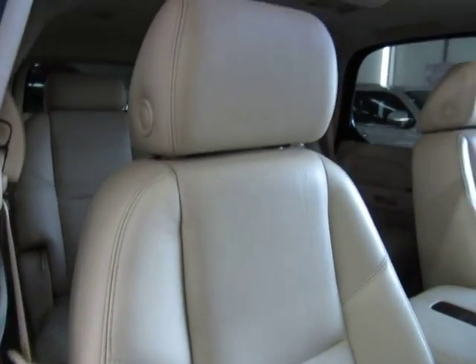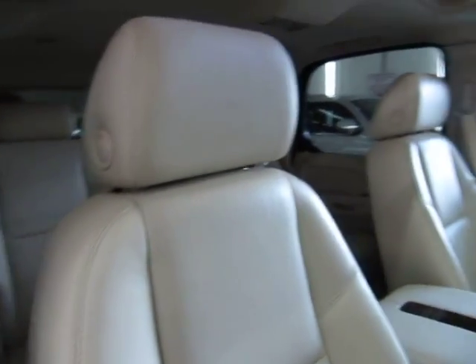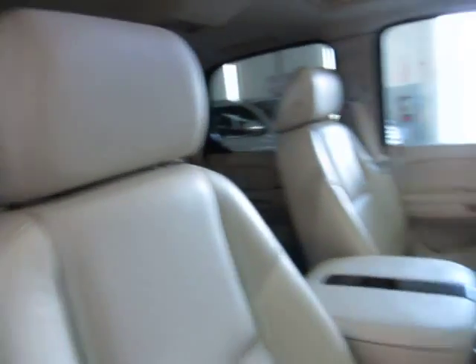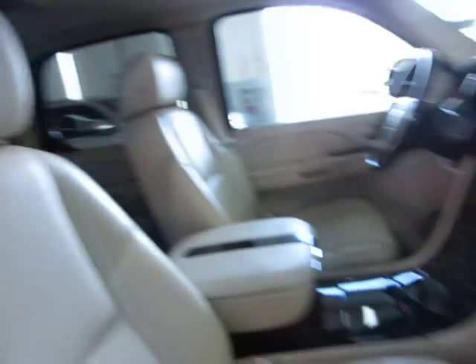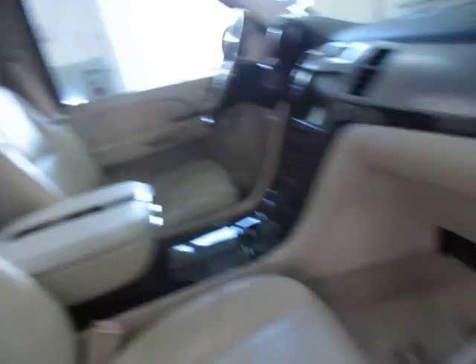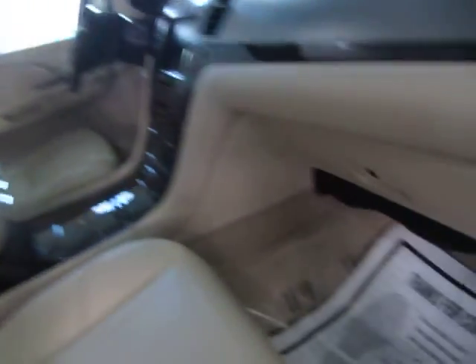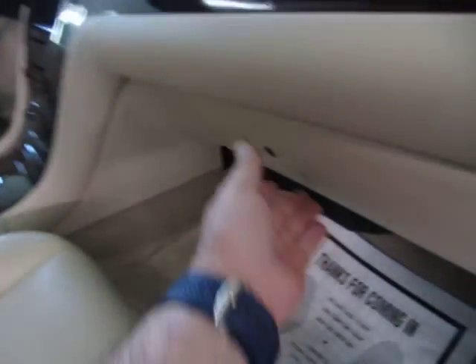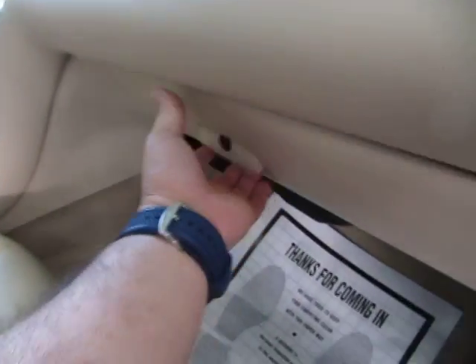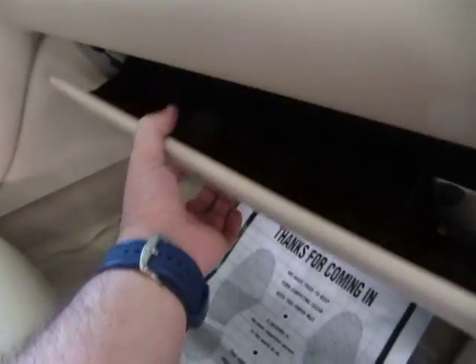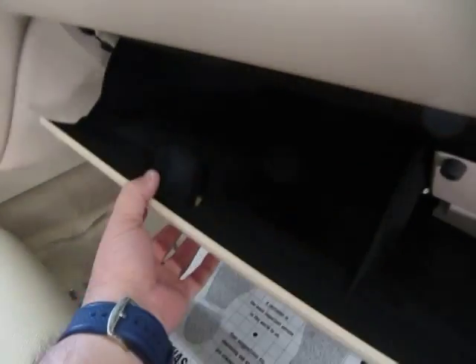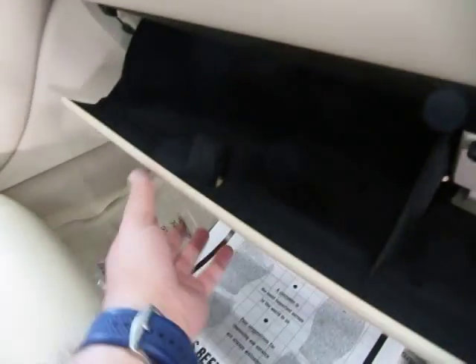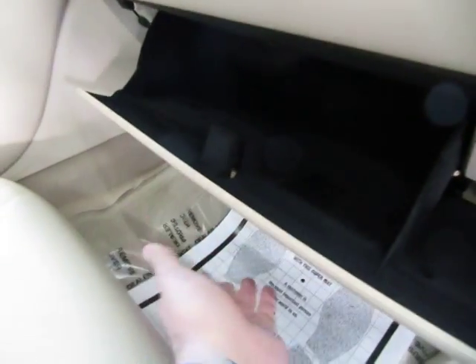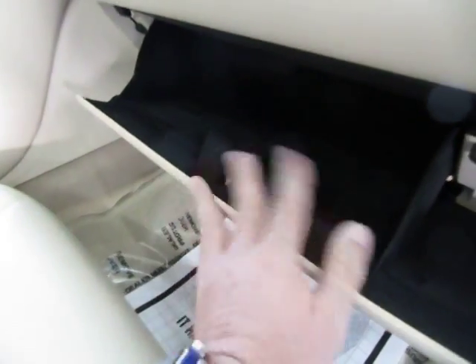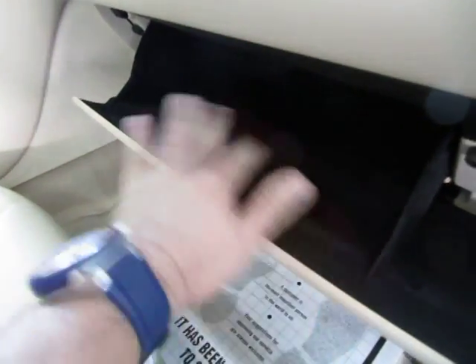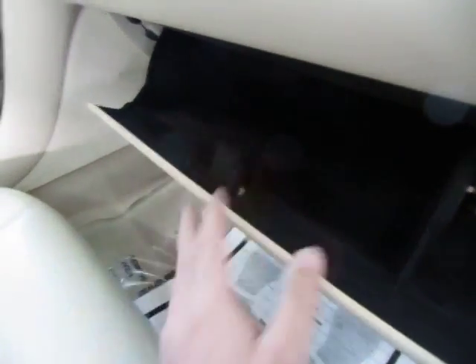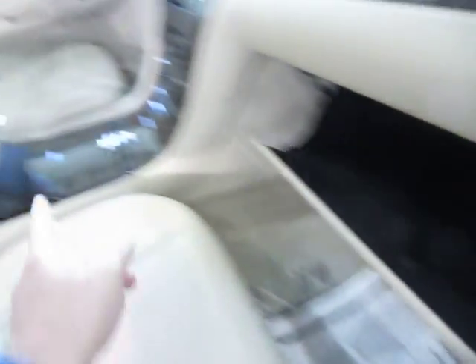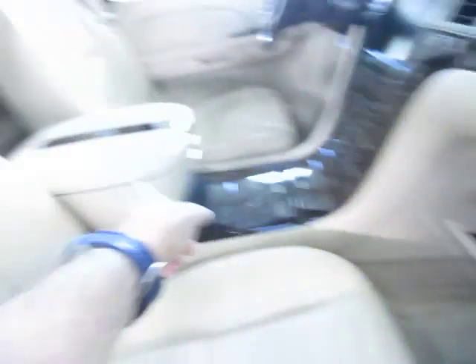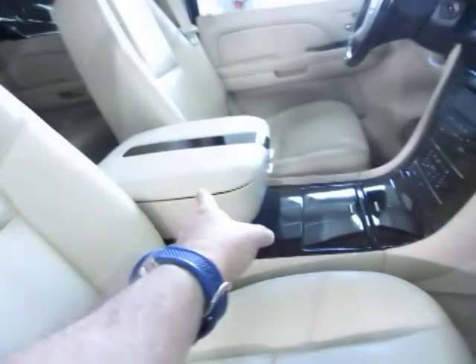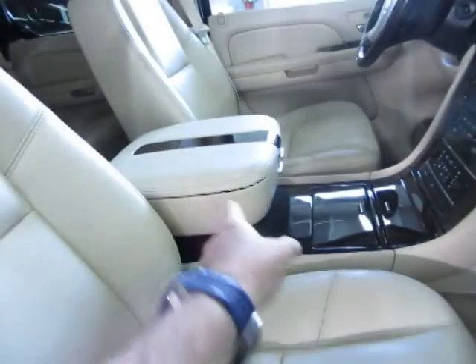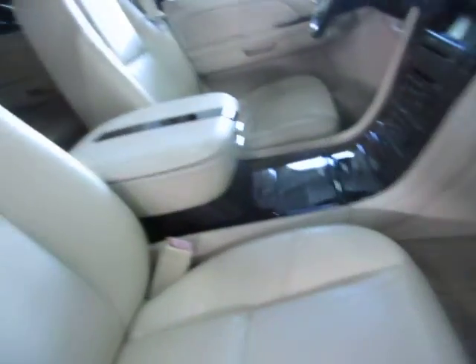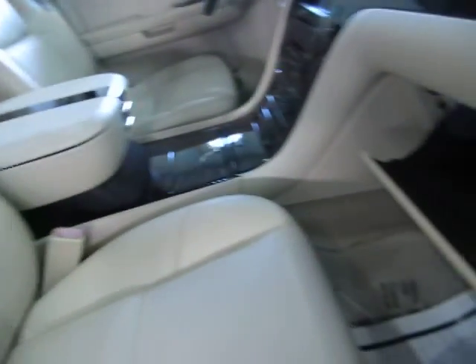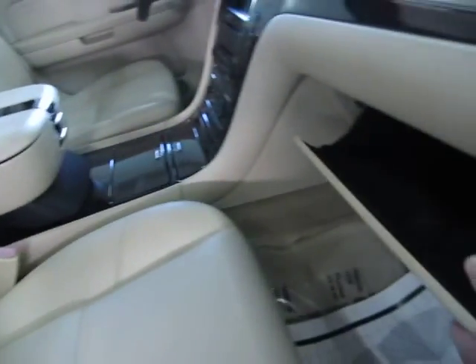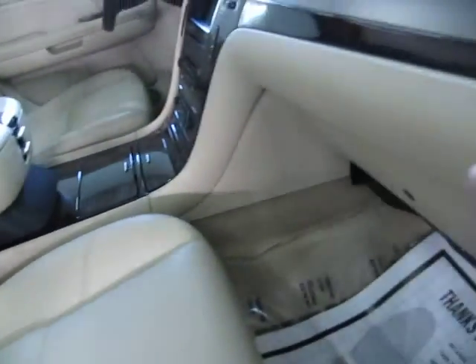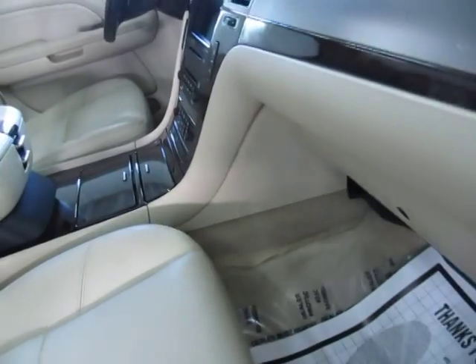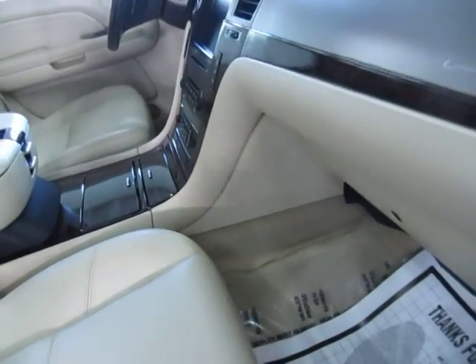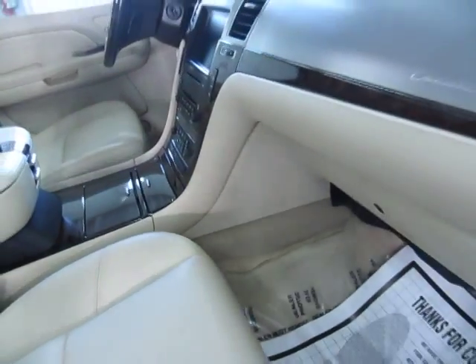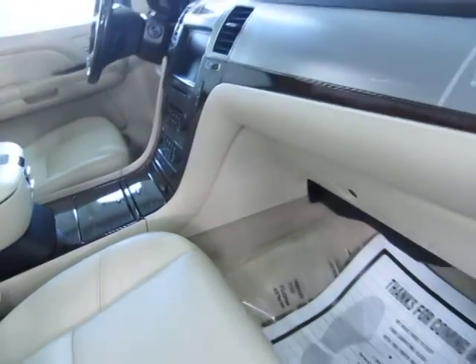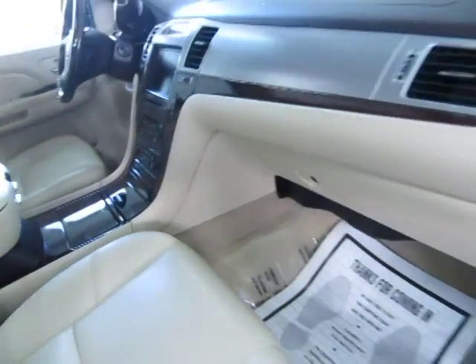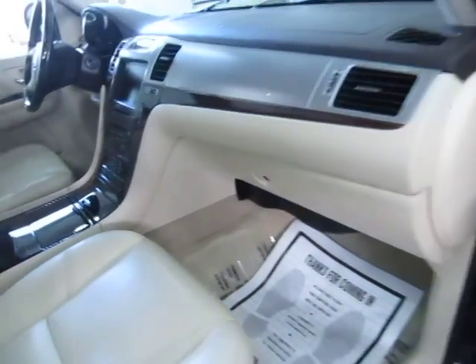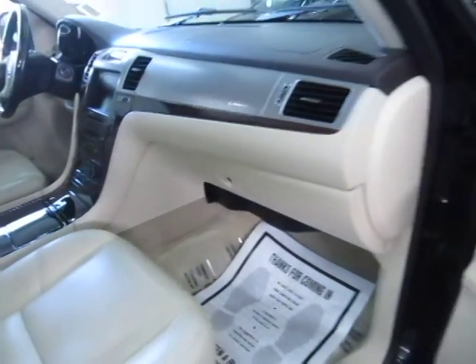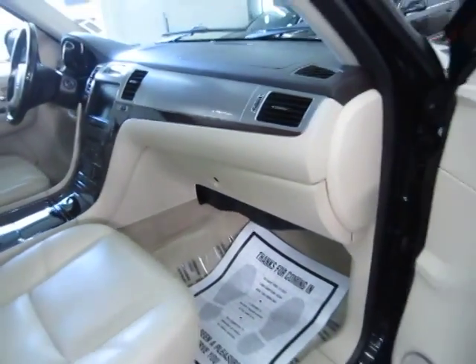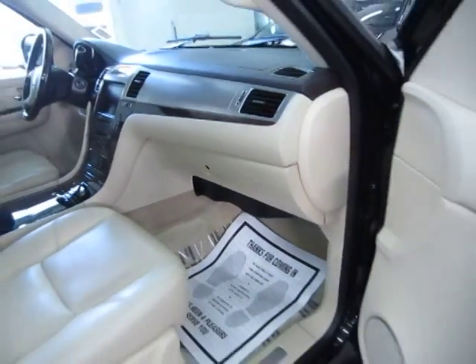Before we conclude this video — by the way, your main glove box is over here and there's nothing in there because we got most everything in the deep portion of the center console.